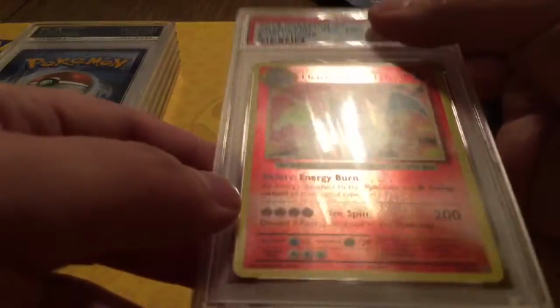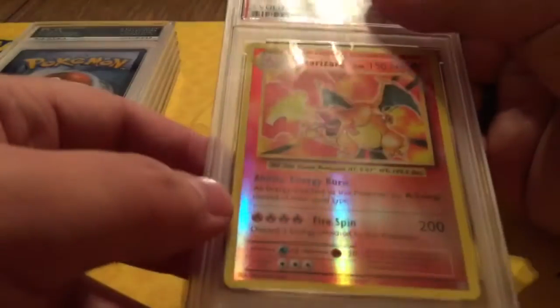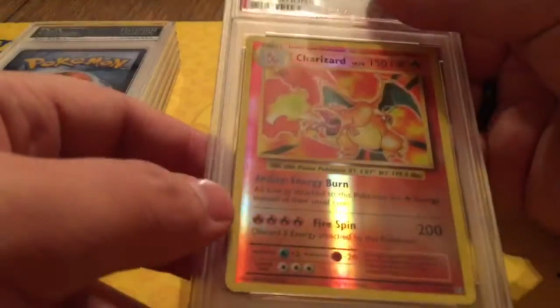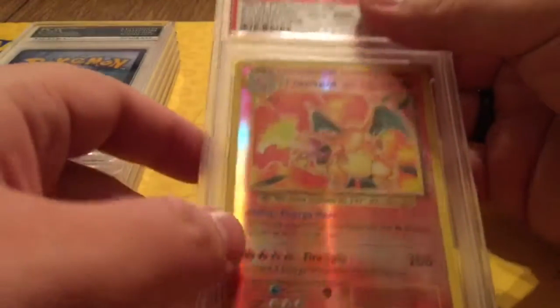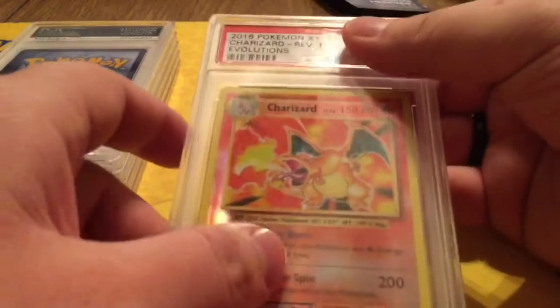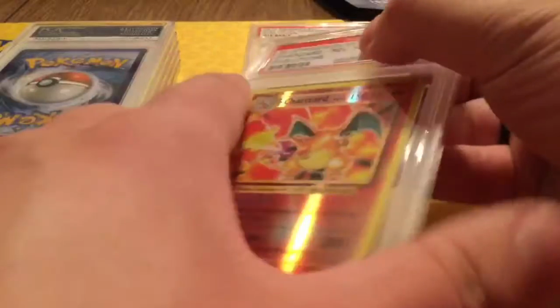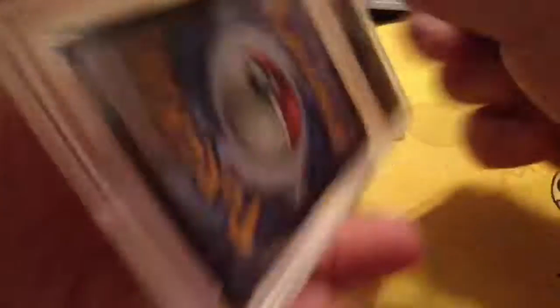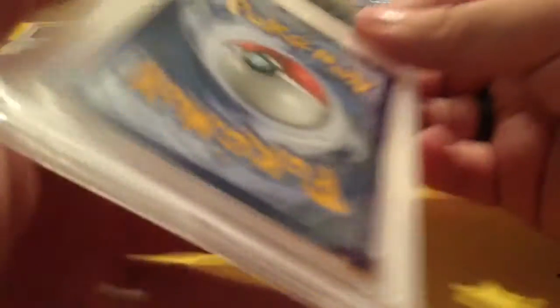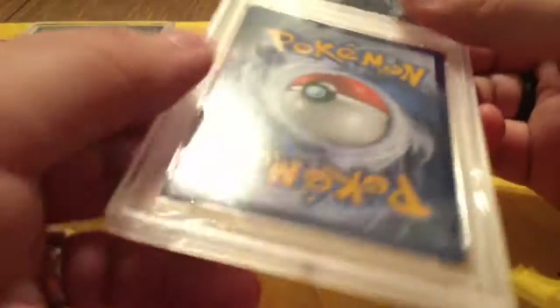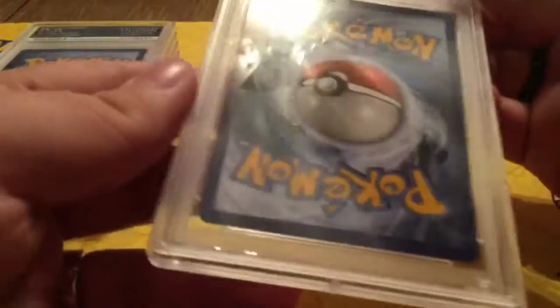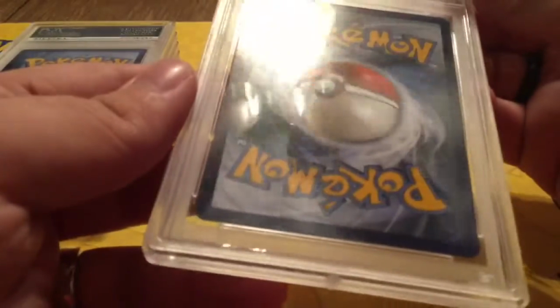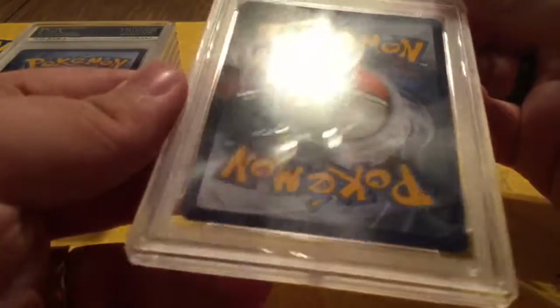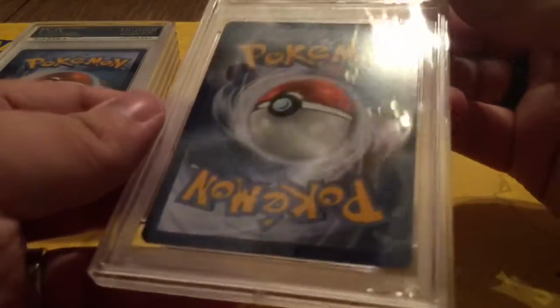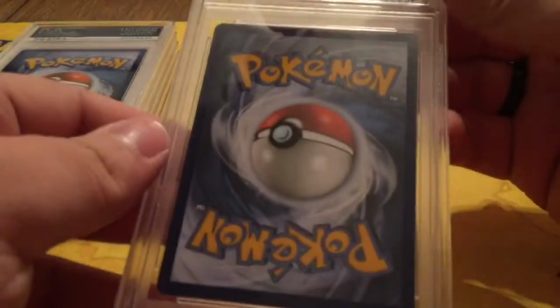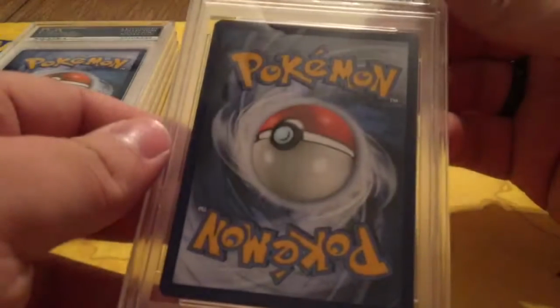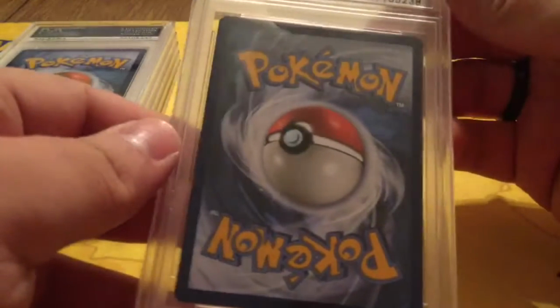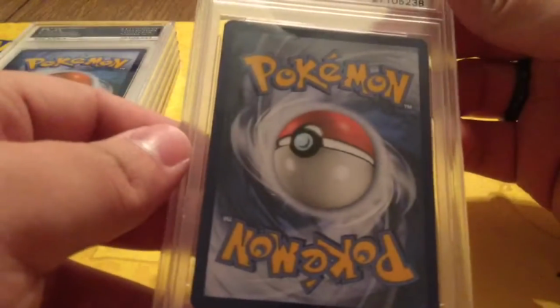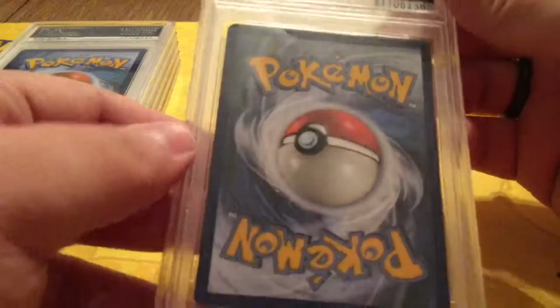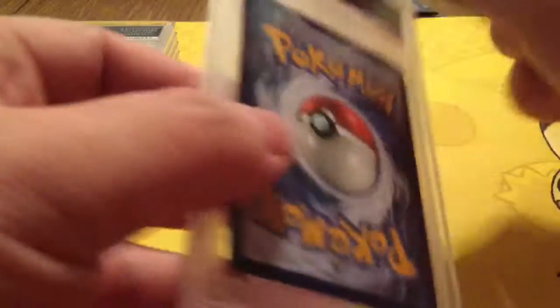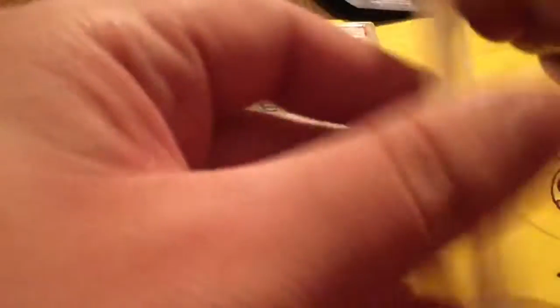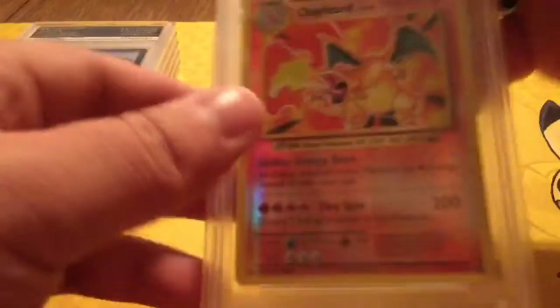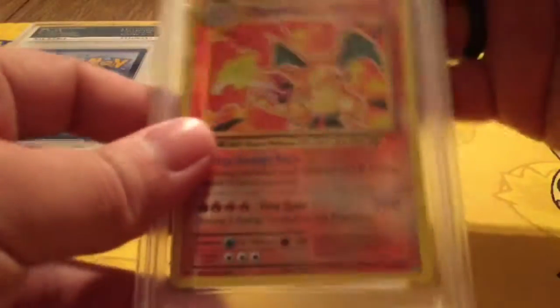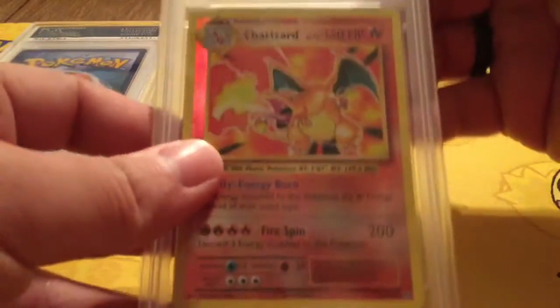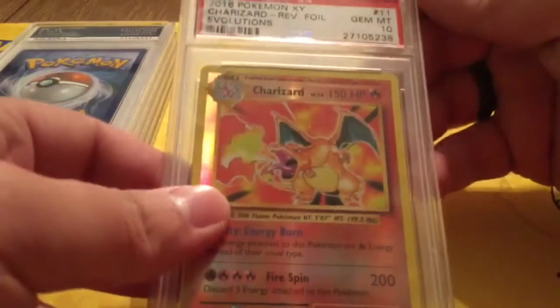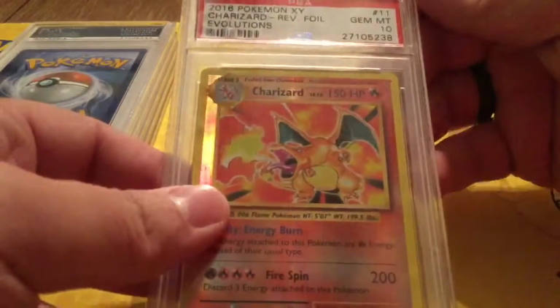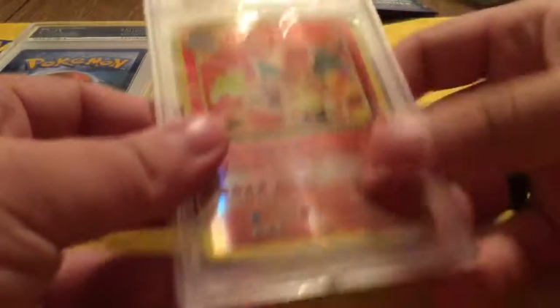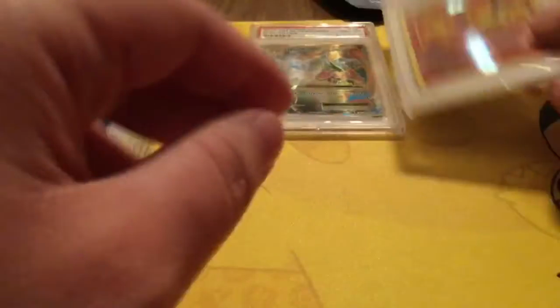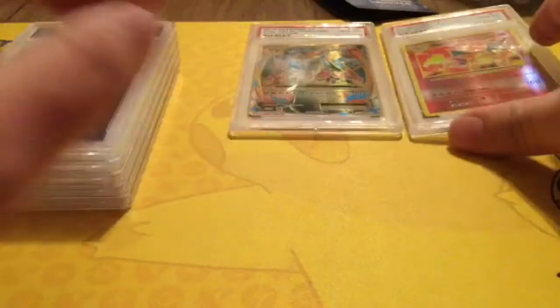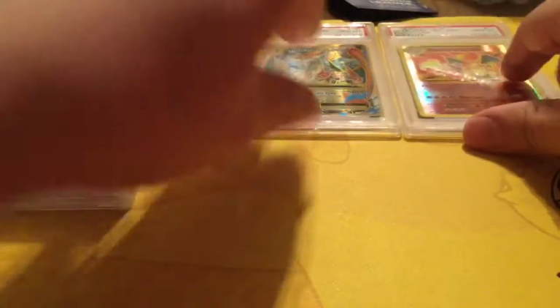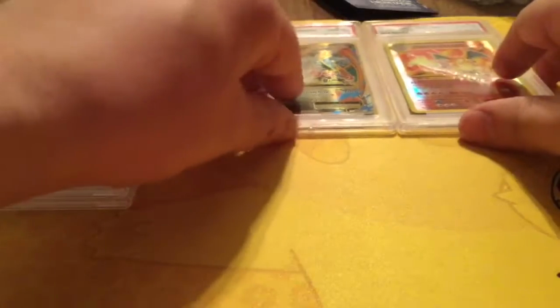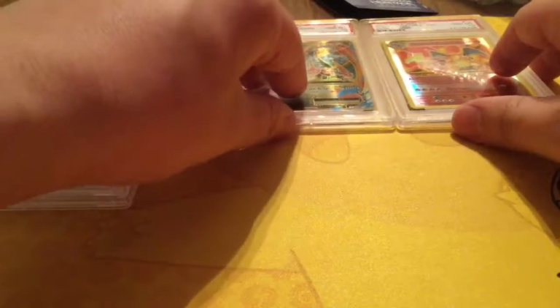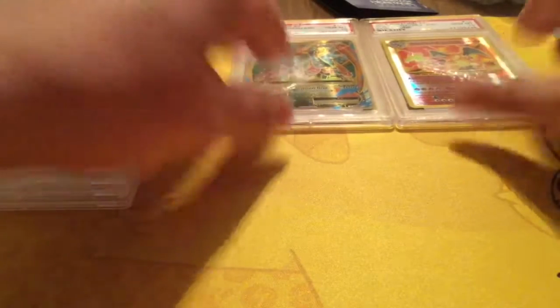This is the Reverse Holo Charizard. First let's take a look at the back — don't really see anything wrong with it. And we got Gem Mint 10. So far we're doing really well.